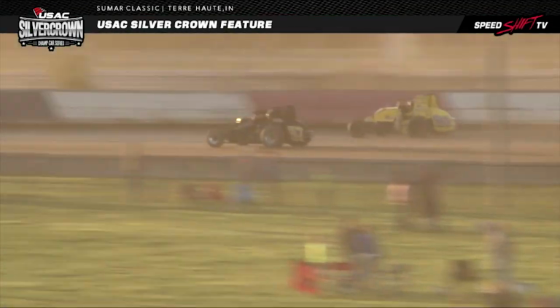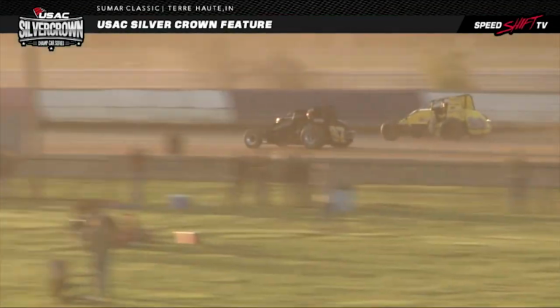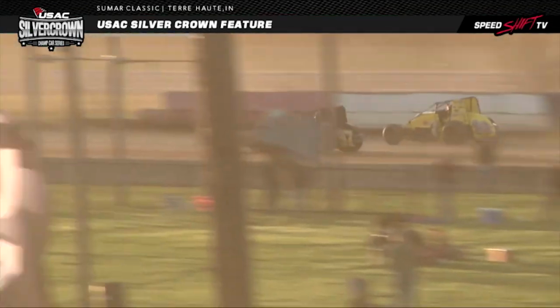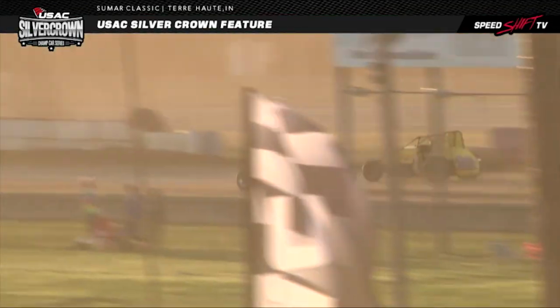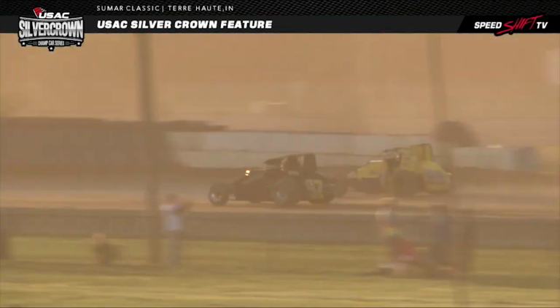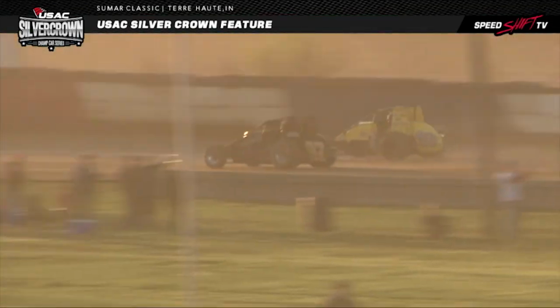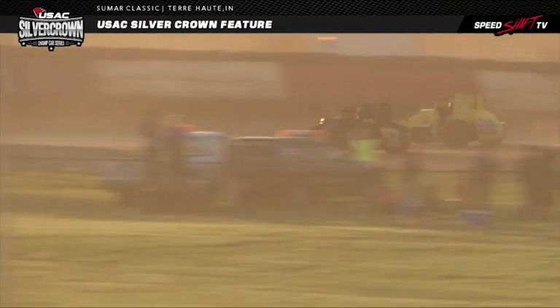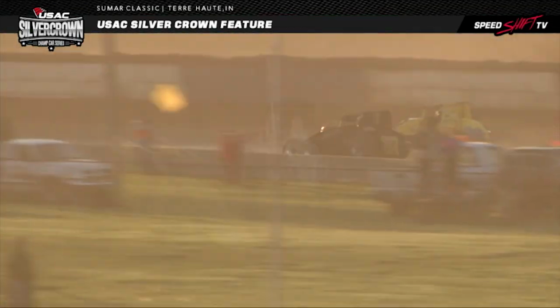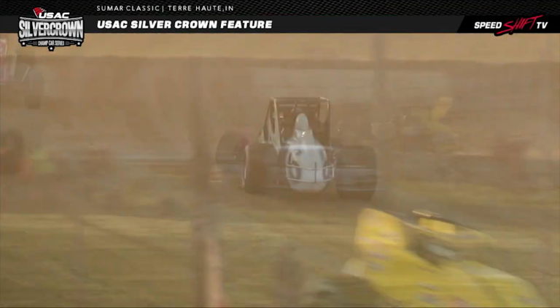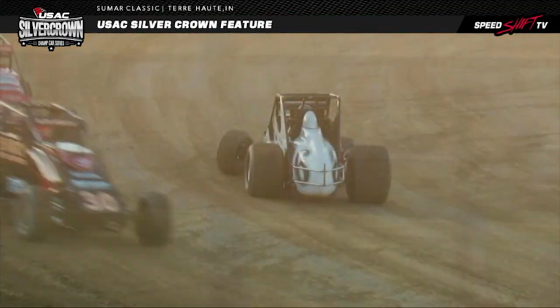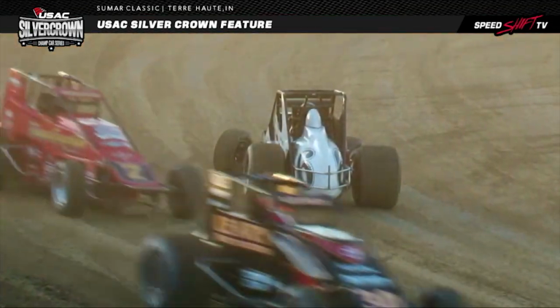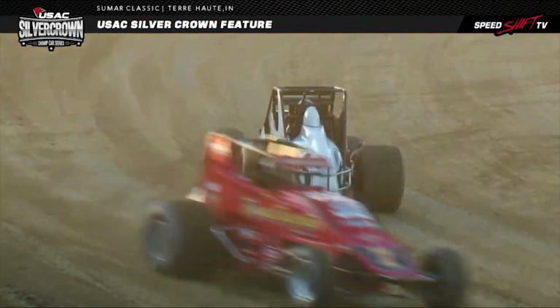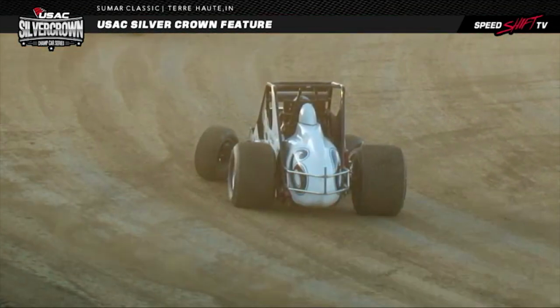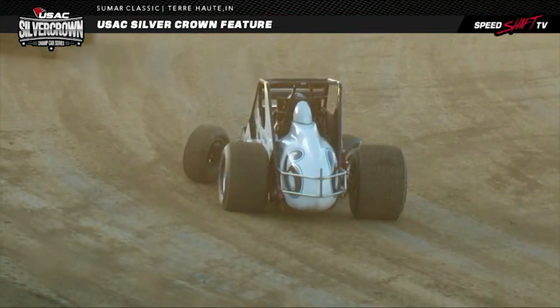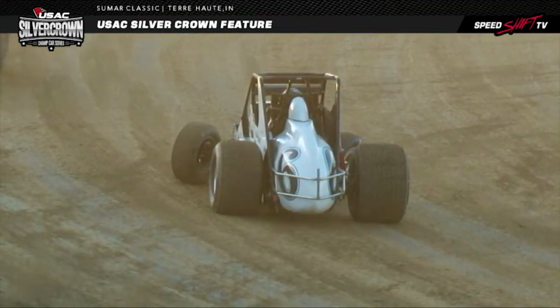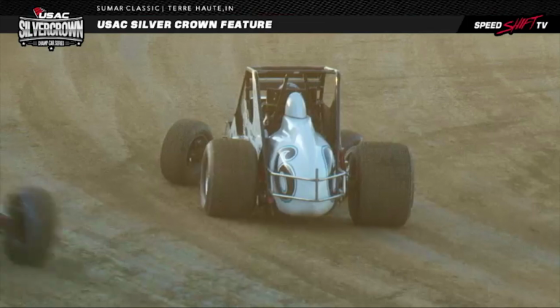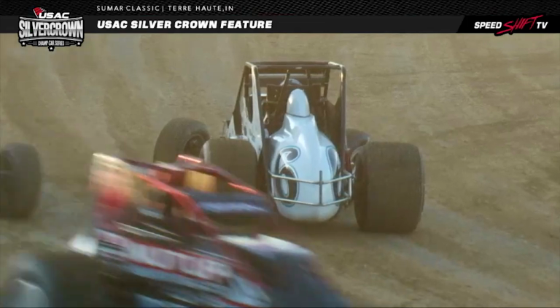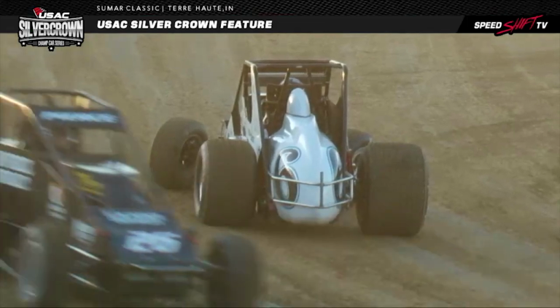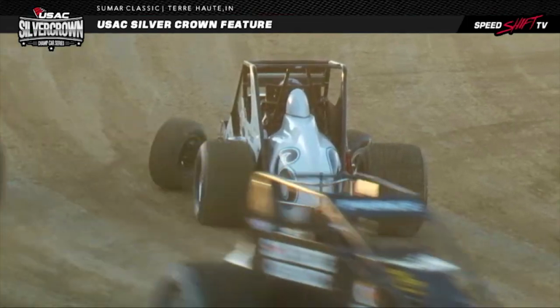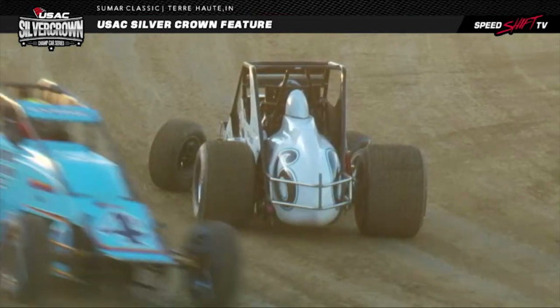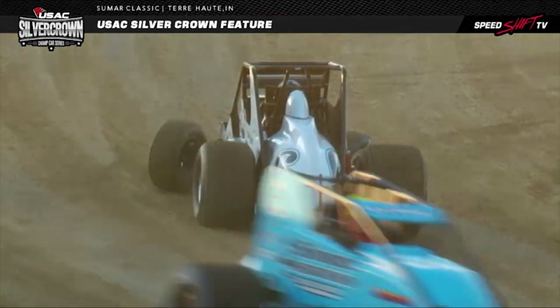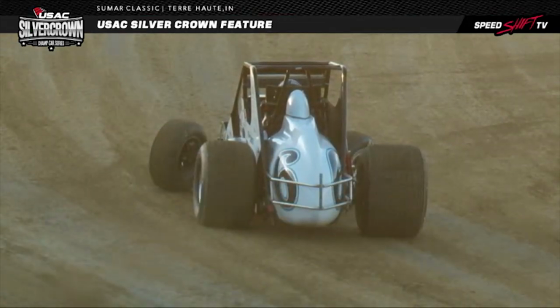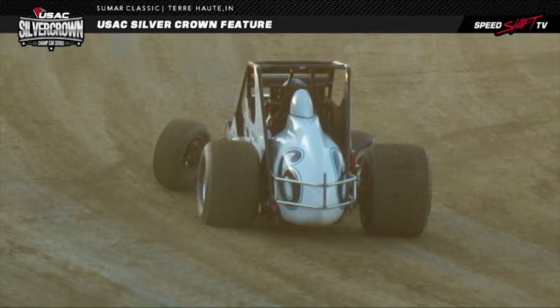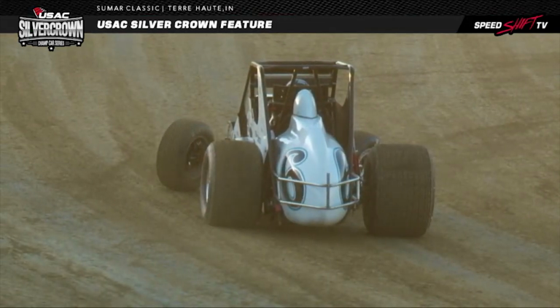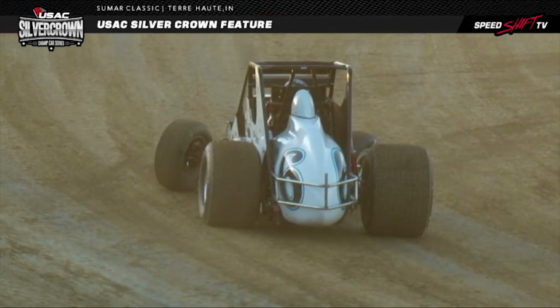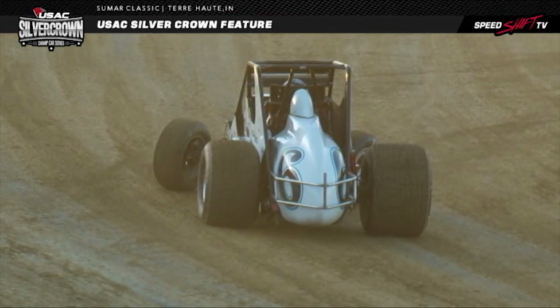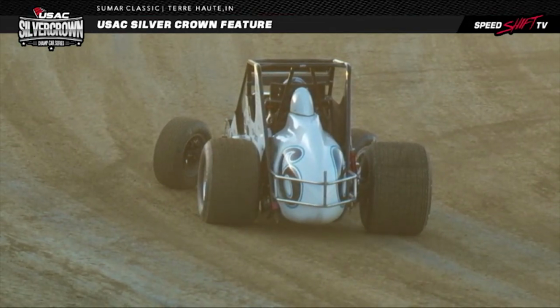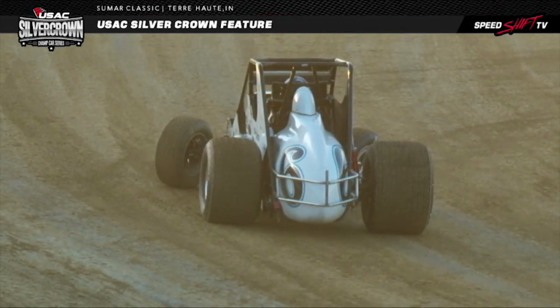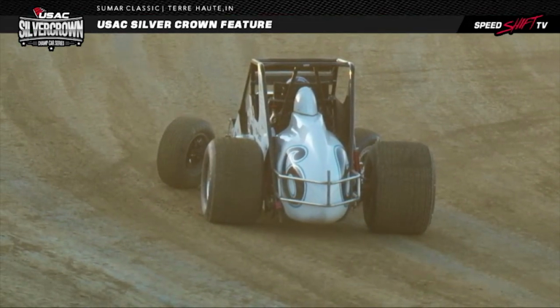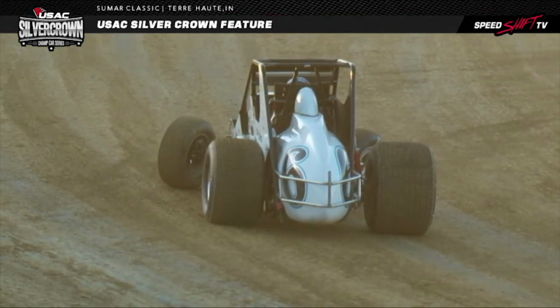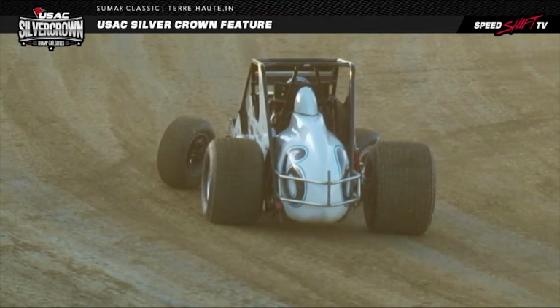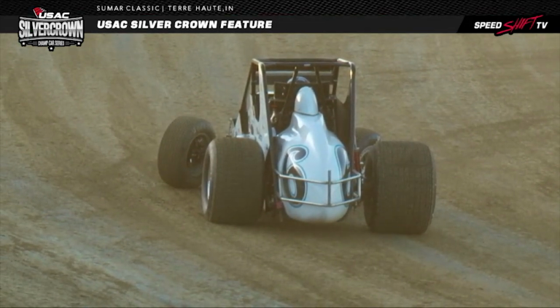CJ Leary, the number 30 car, is going to follow in his footsteps down into turn number three and four. Tyler Courtney, the 97 car who had rolled from the pole, shuffled back into second as the caution flag comes out.